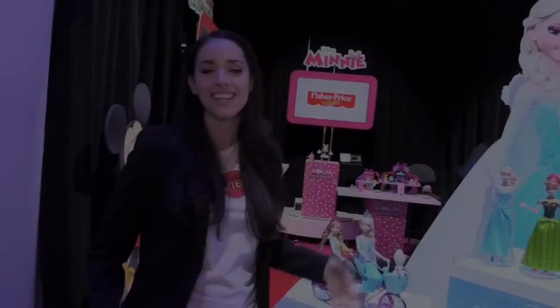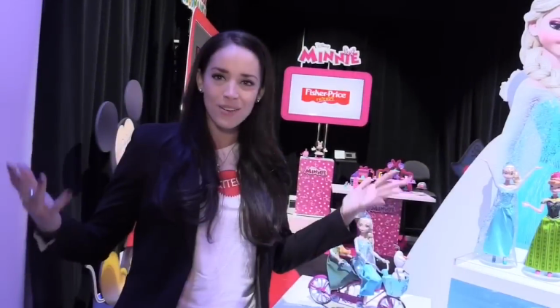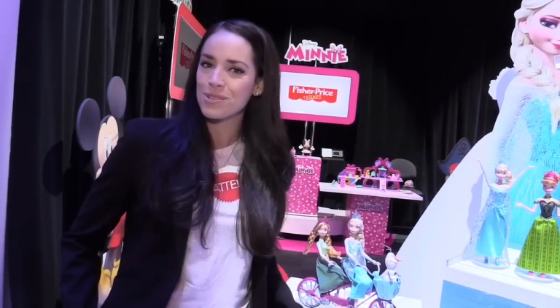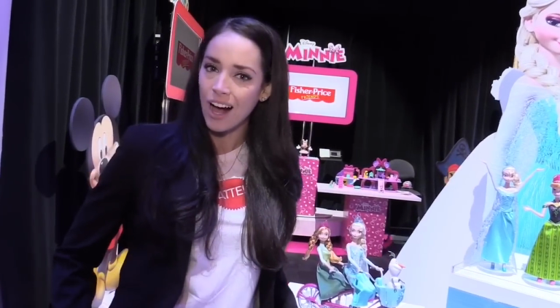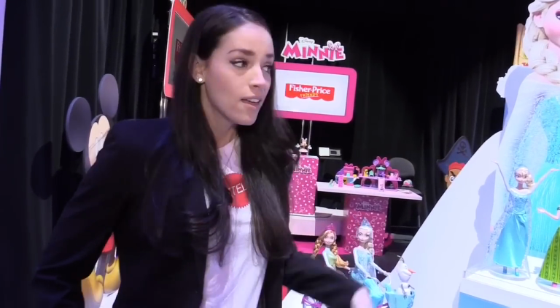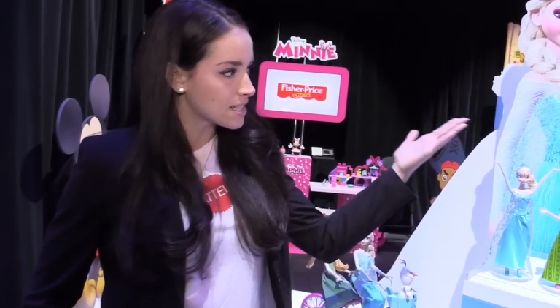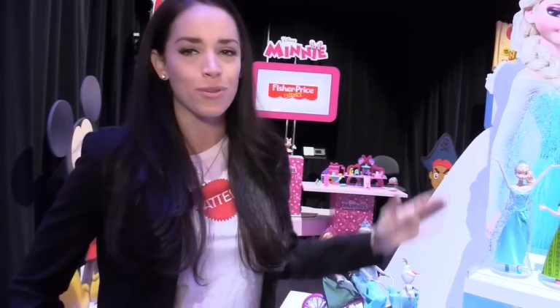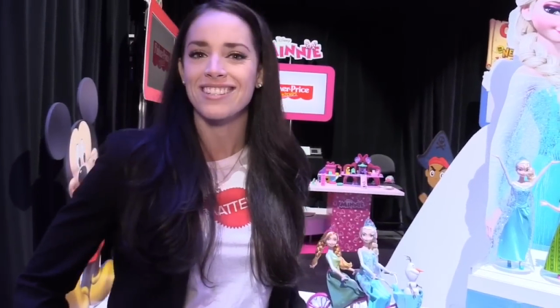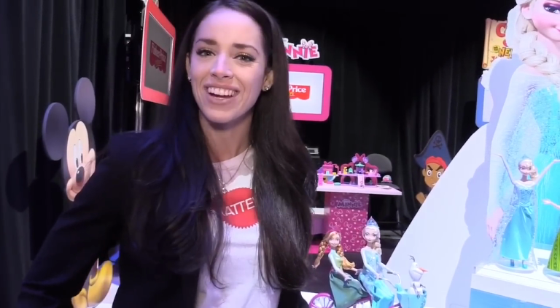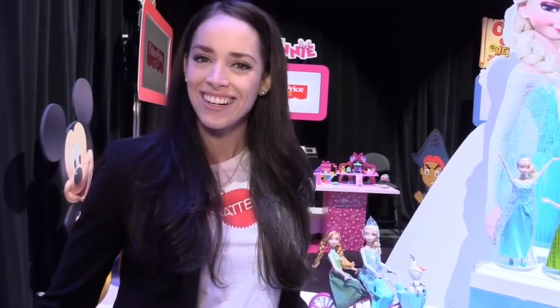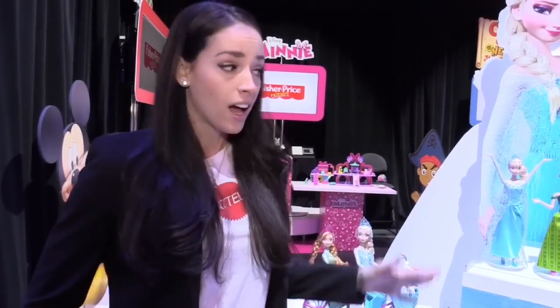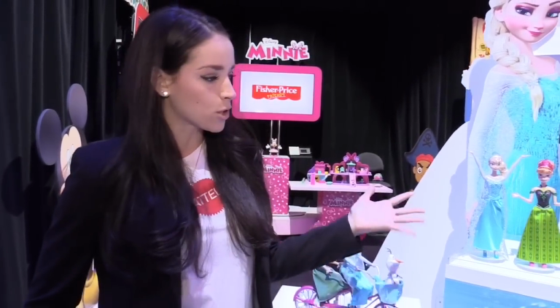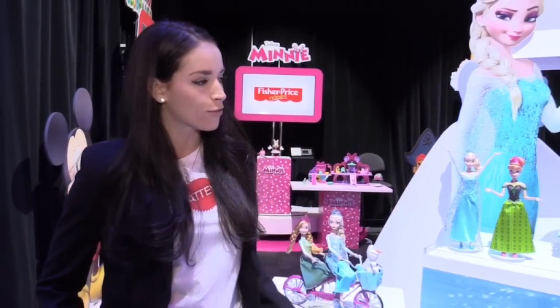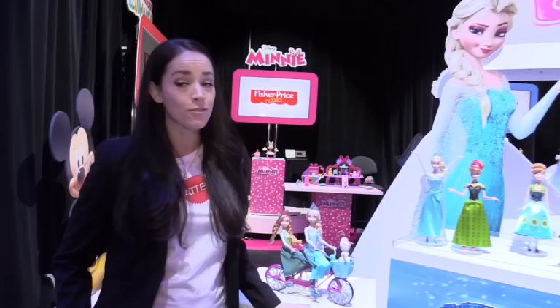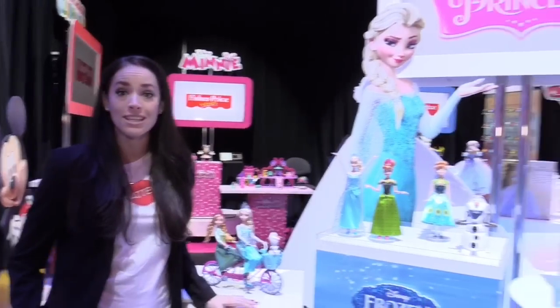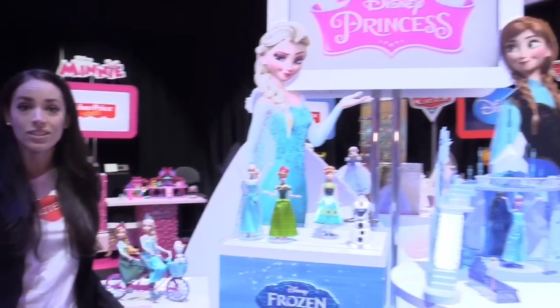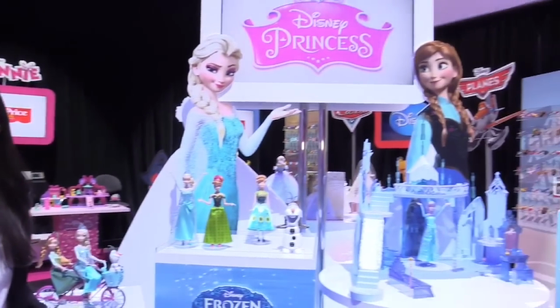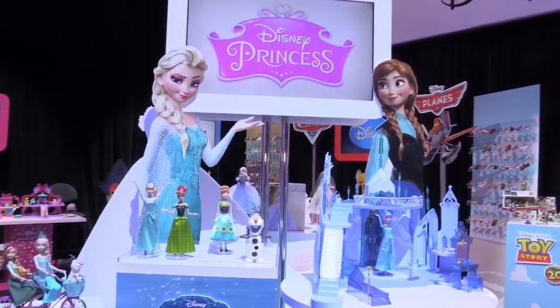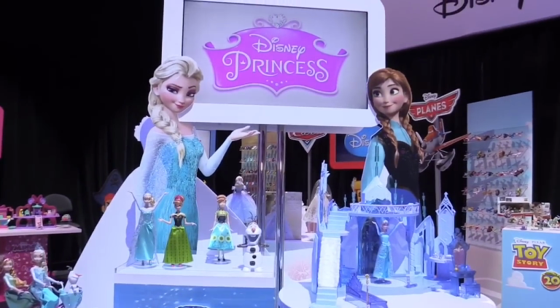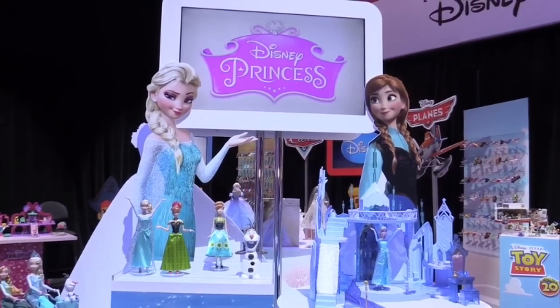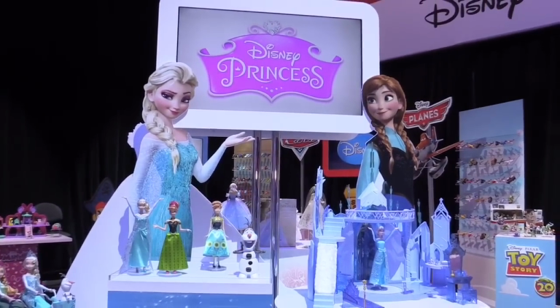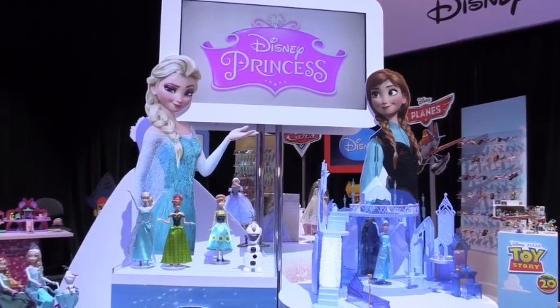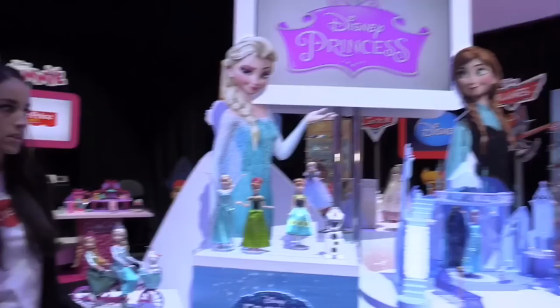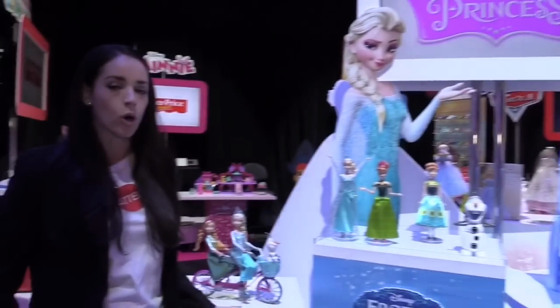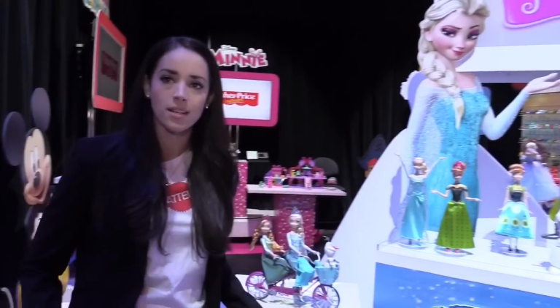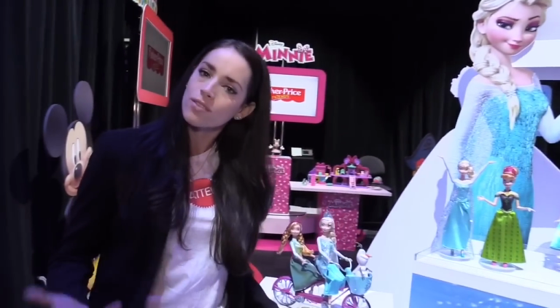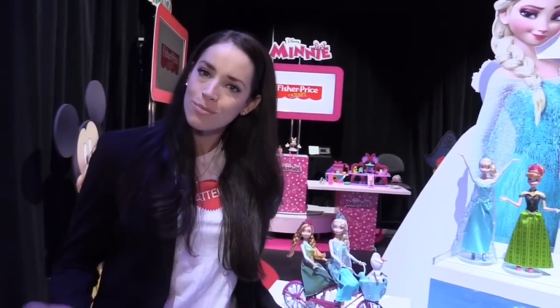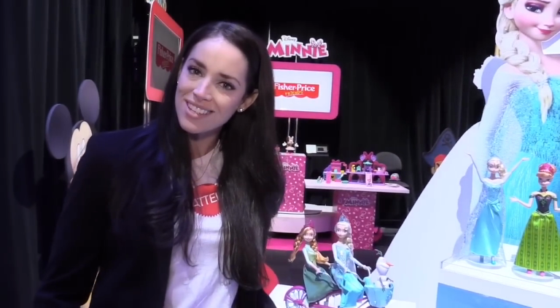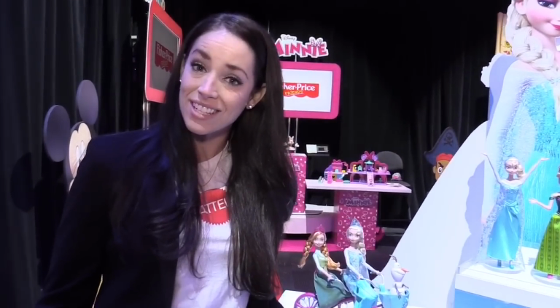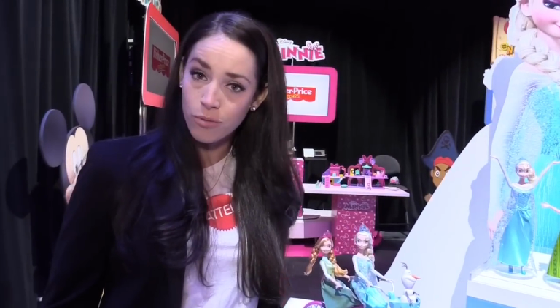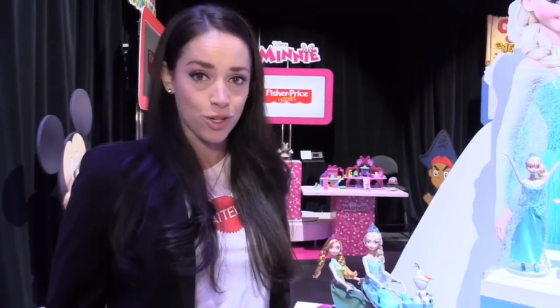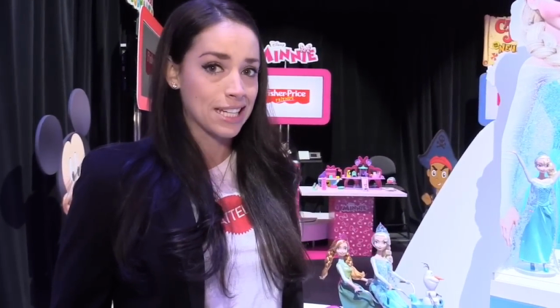Hello and welcome to Mattel. This is the Disney Princess line right here. Of course we've got Frozen. Frozen is still definitely going strong and the 2015 line just rounds out some core product as well as infusing some newness into year two from the theatrical release.